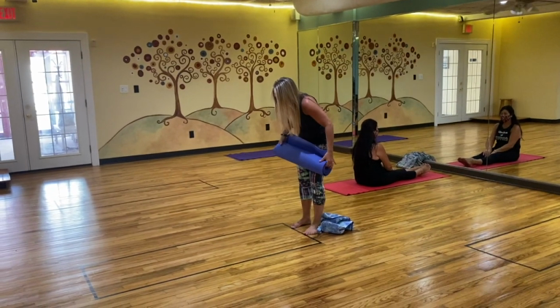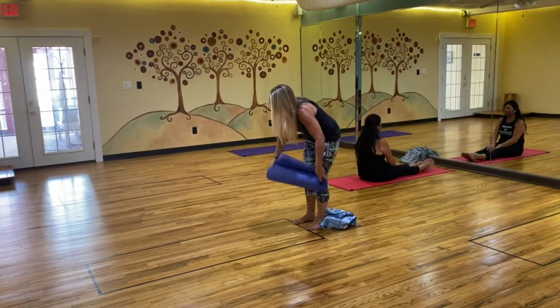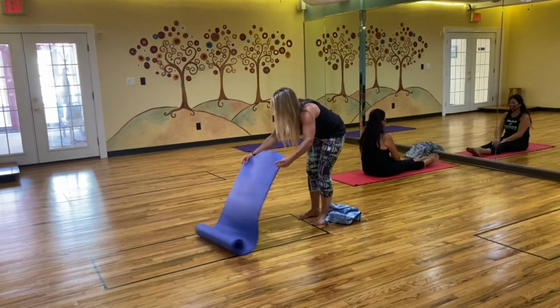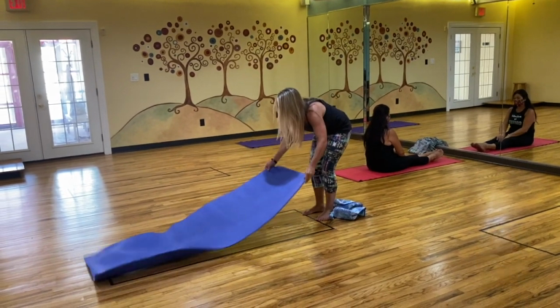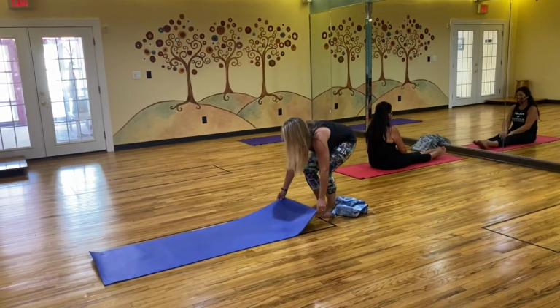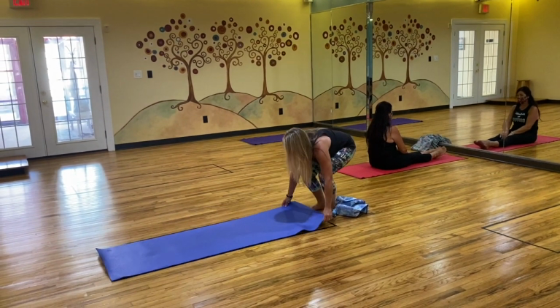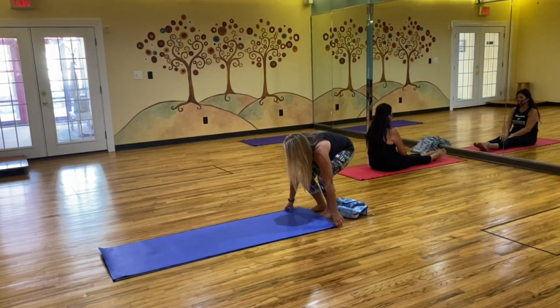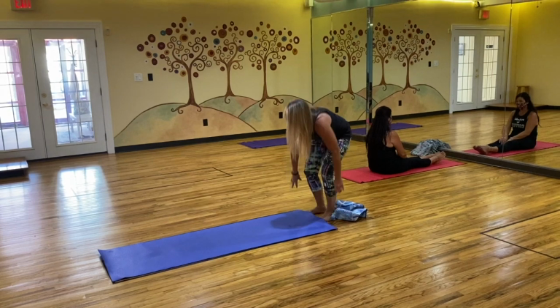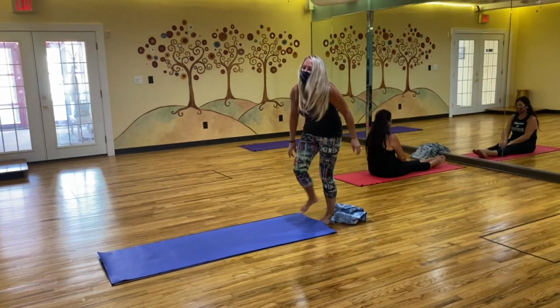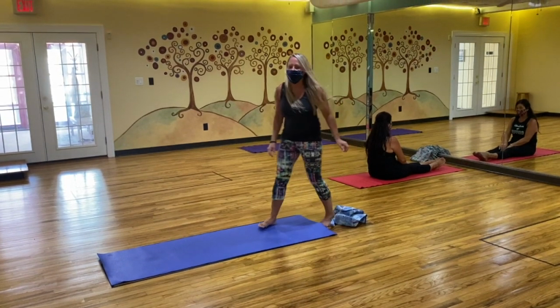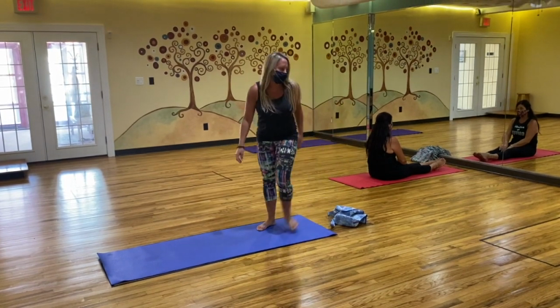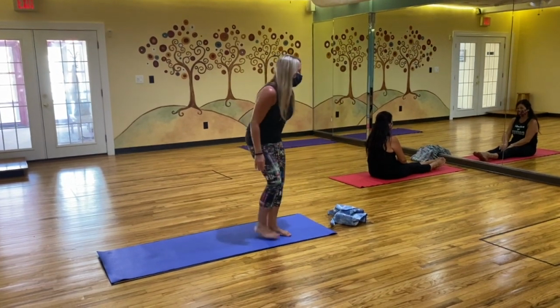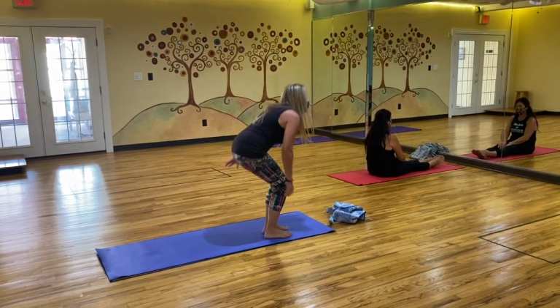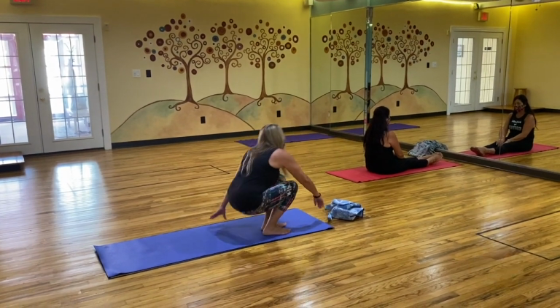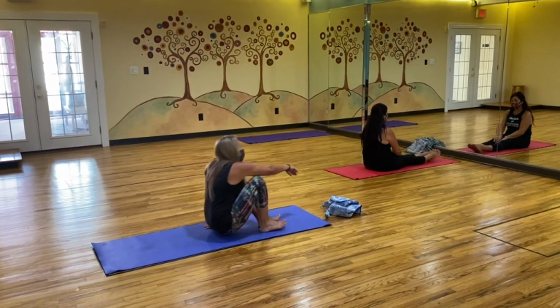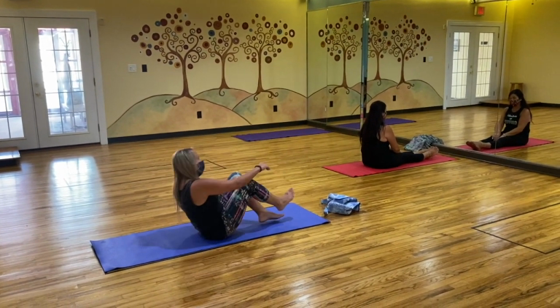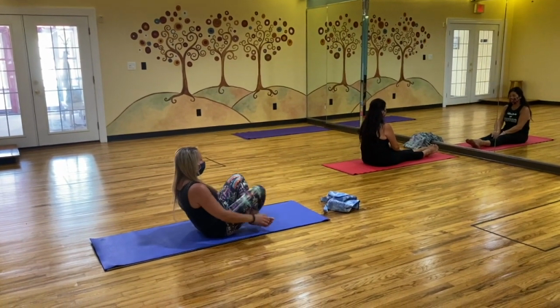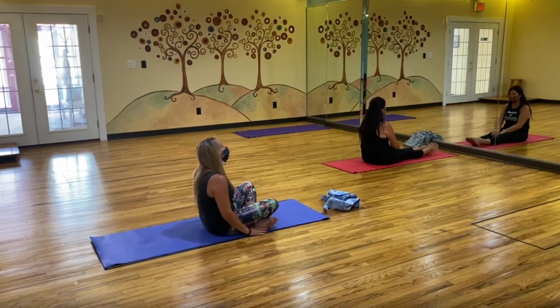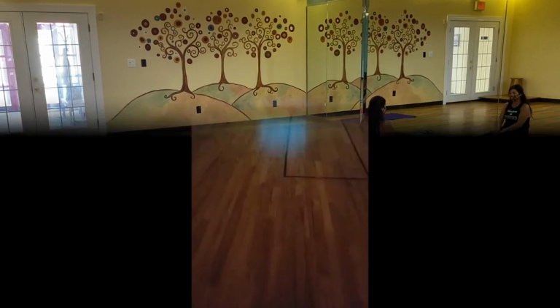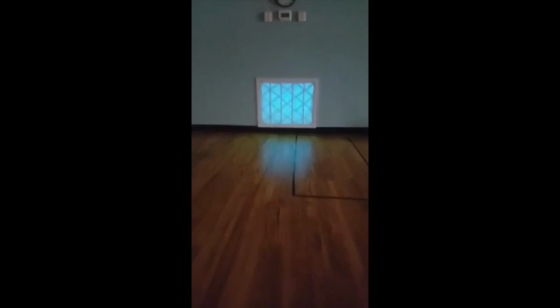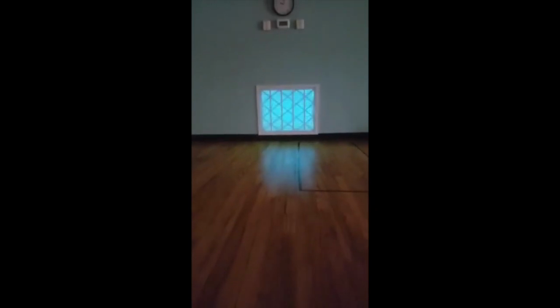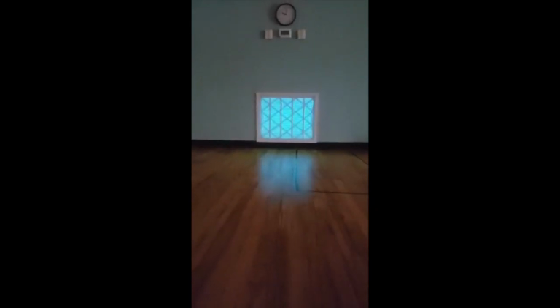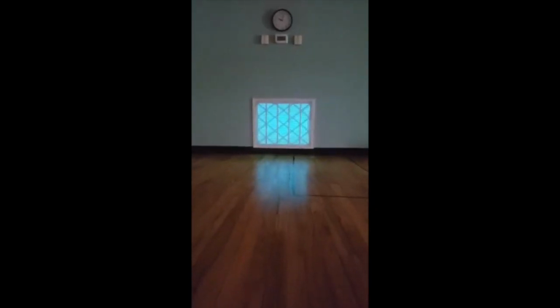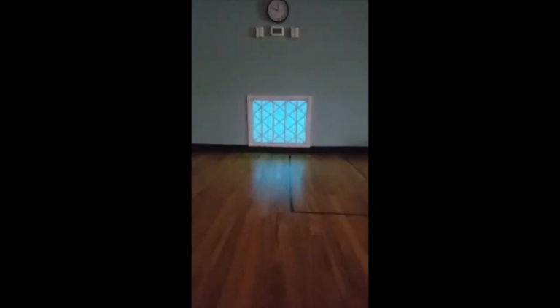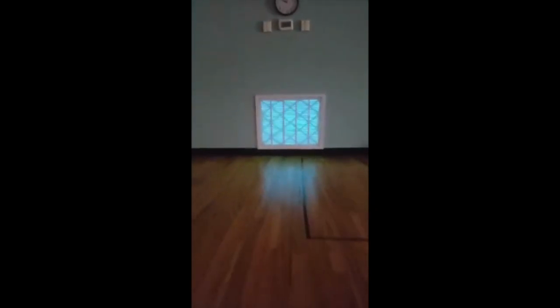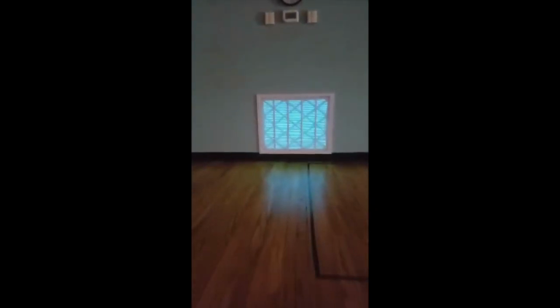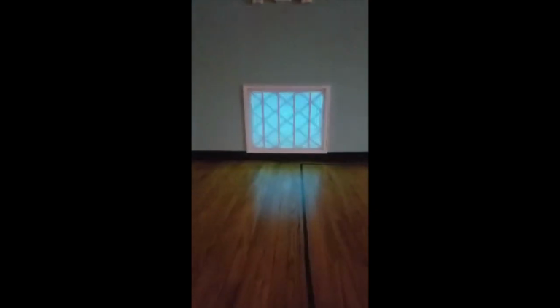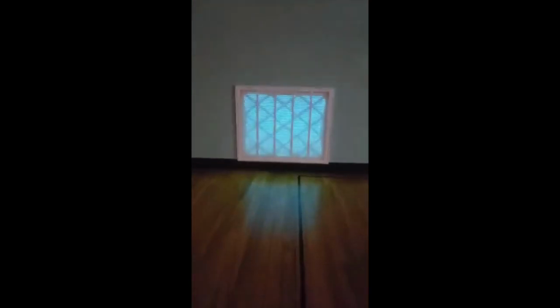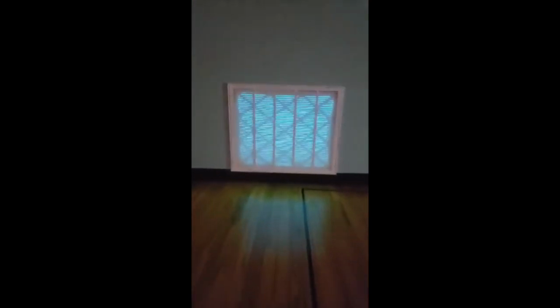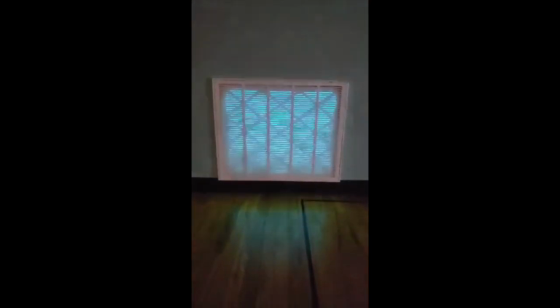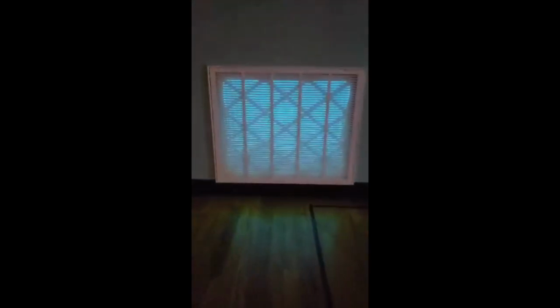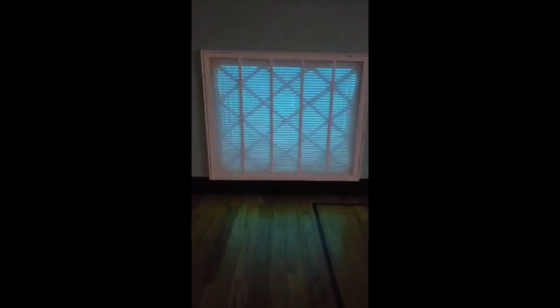Please find a clearly marked out space to set up your mat, make yourself comfortable before class begins. Notice we've installed a HEPA filtration system and added an extra layer of protection with UVC light.